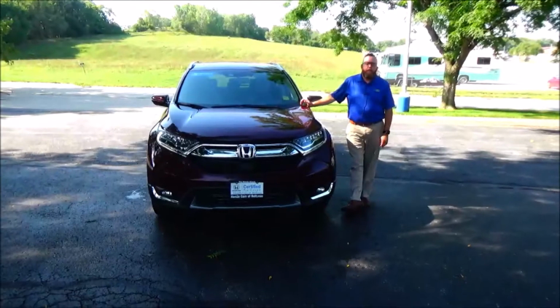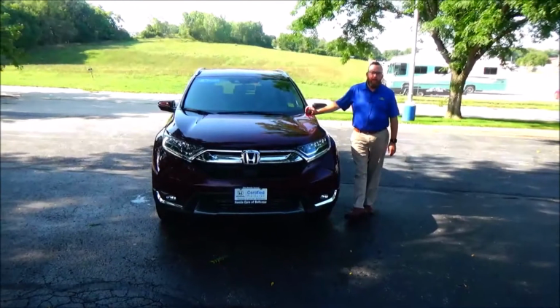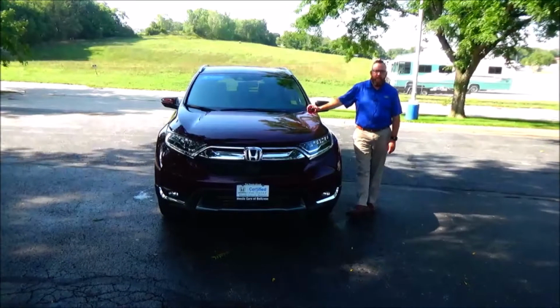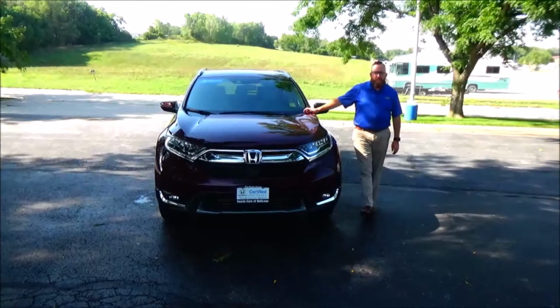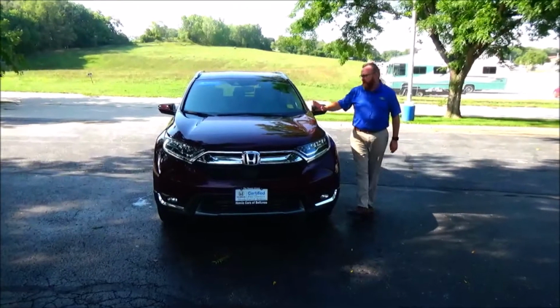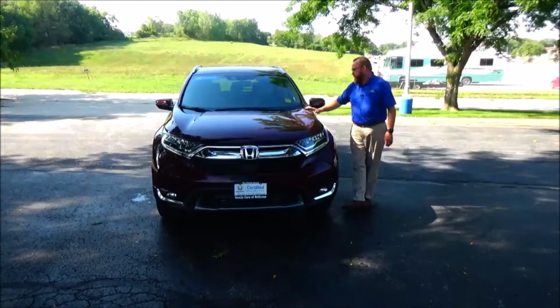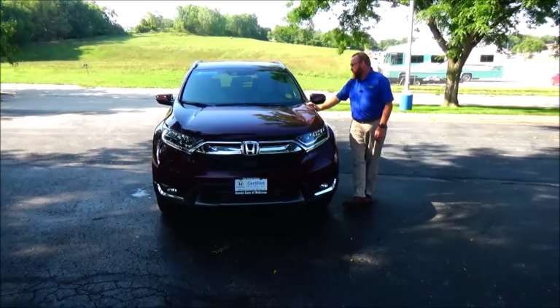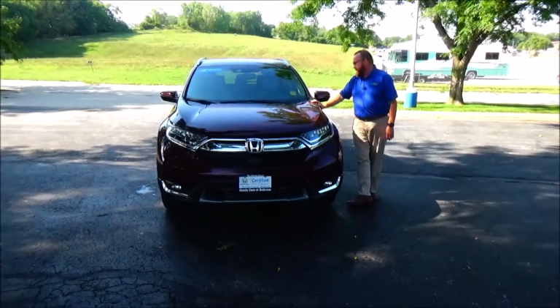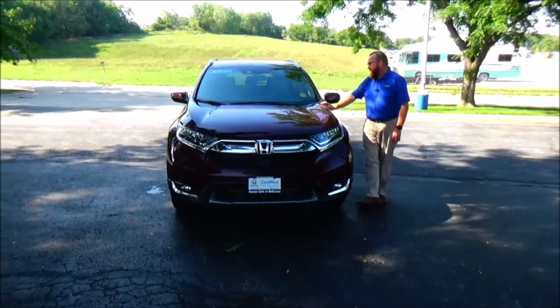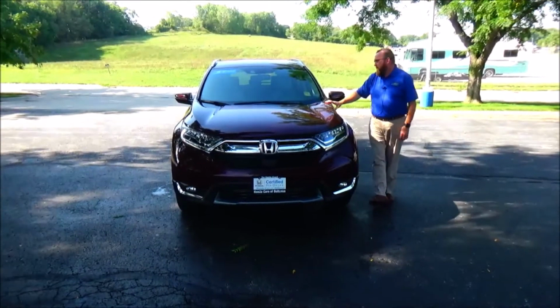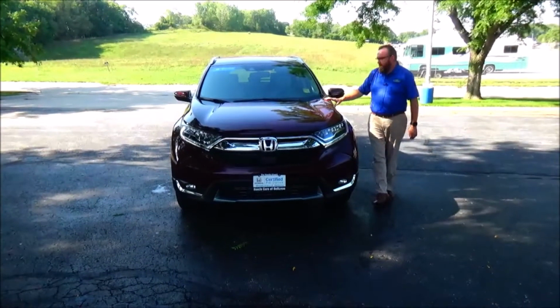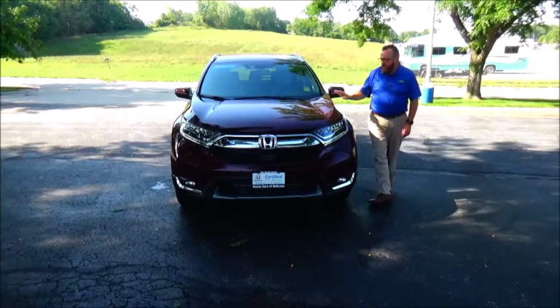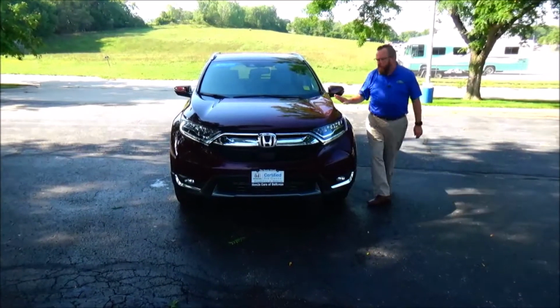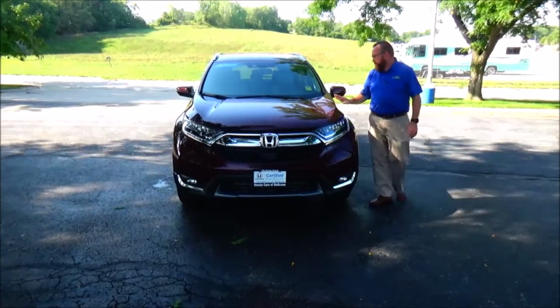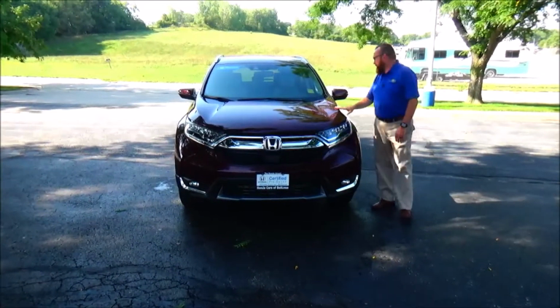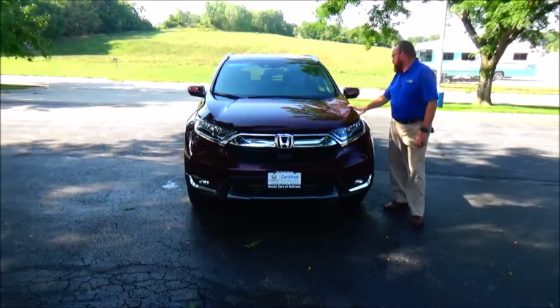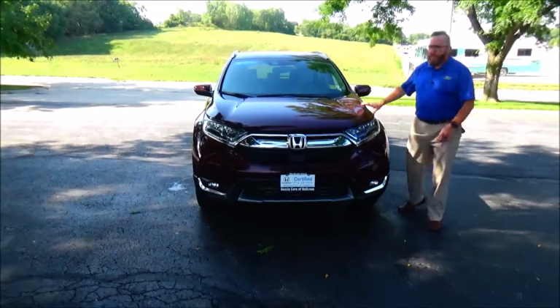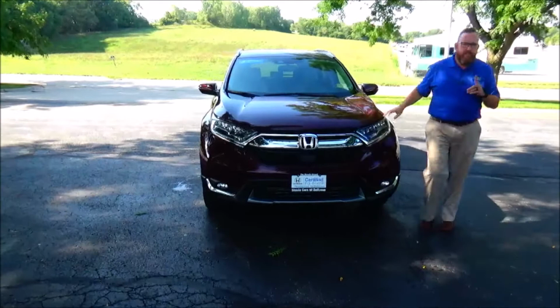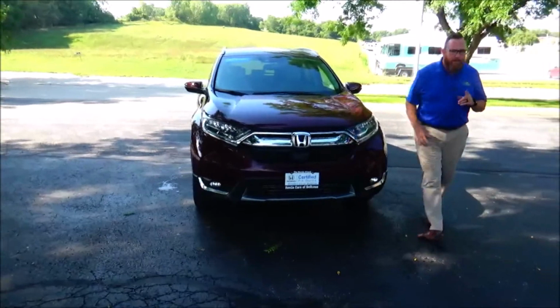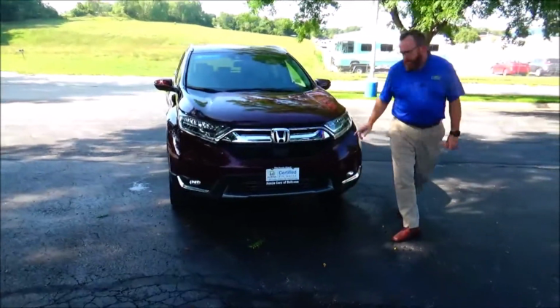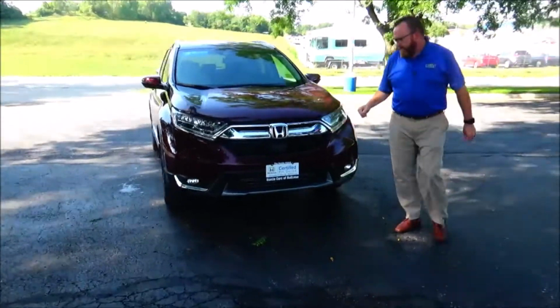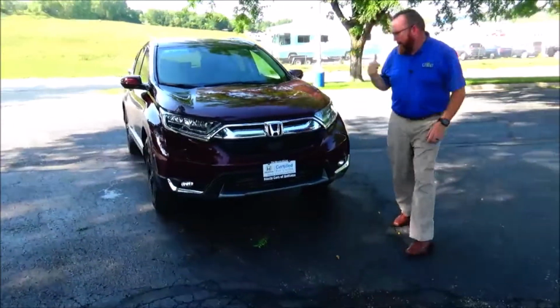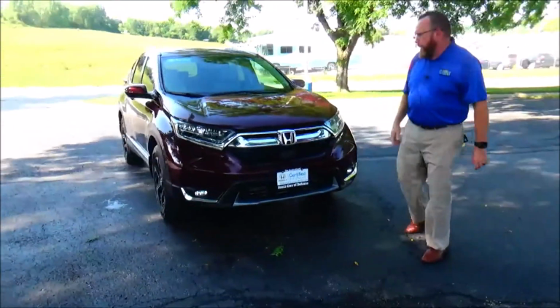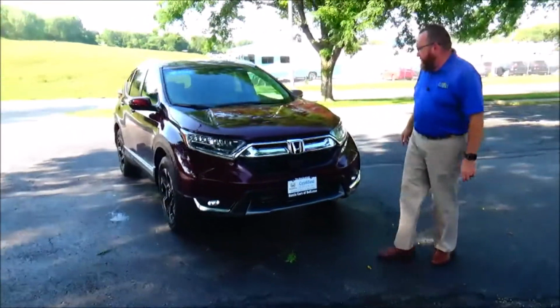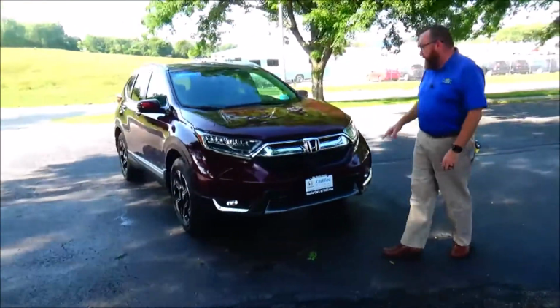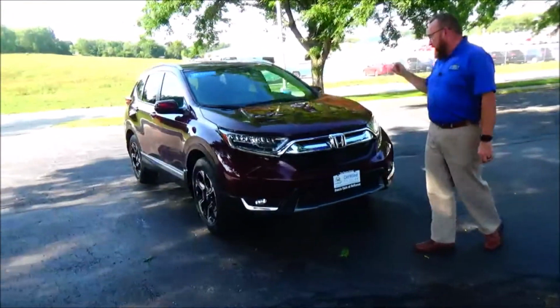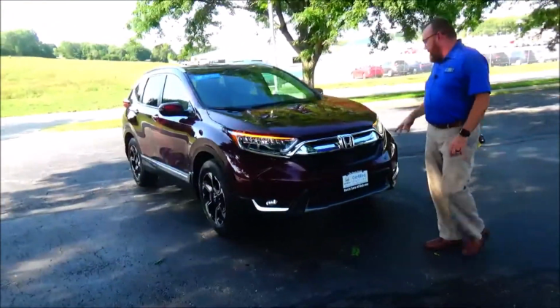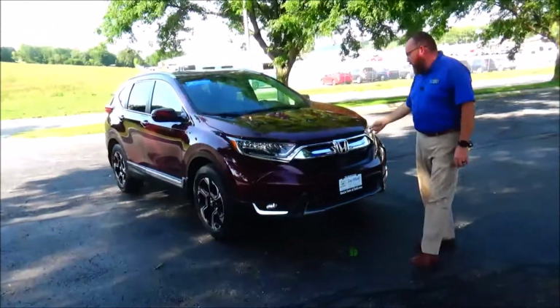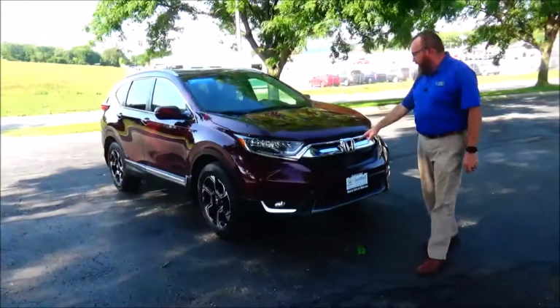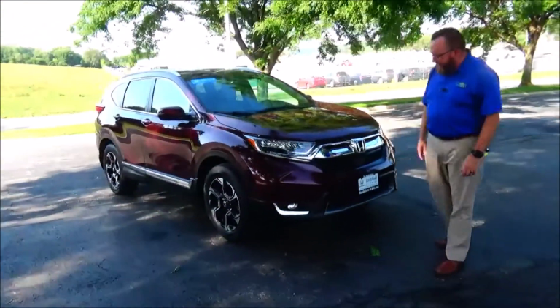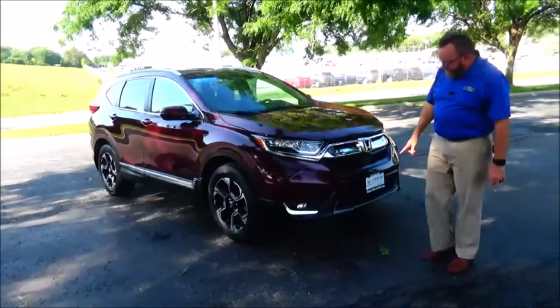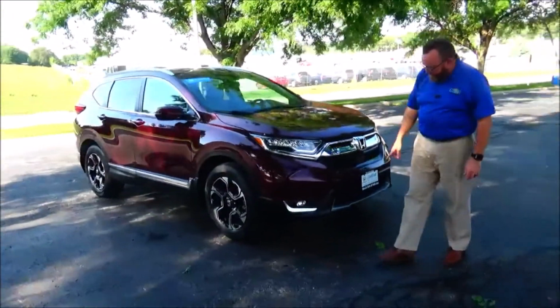Brian Kelly here for Honda Giant, here to show you this 2018 Honda CR-V Touring — just came in on trade with 27,000 miles. Five mile-an-hour back bumpers front and back, chrome and honey chrome accented grille and bumper.